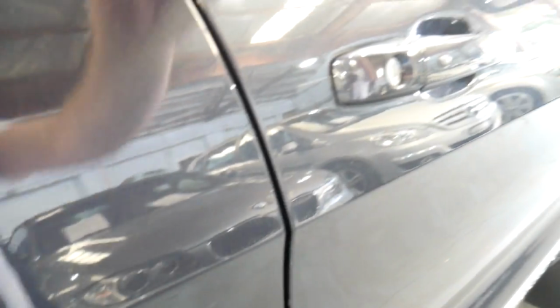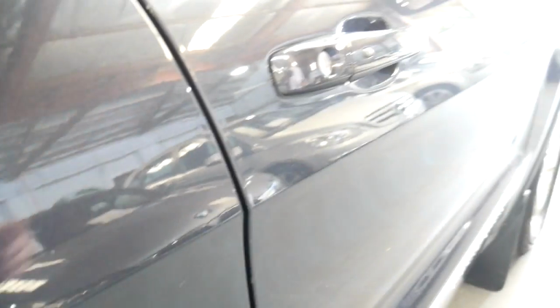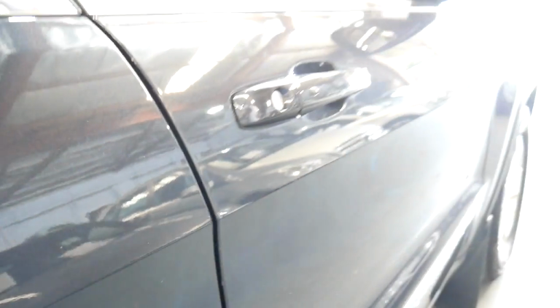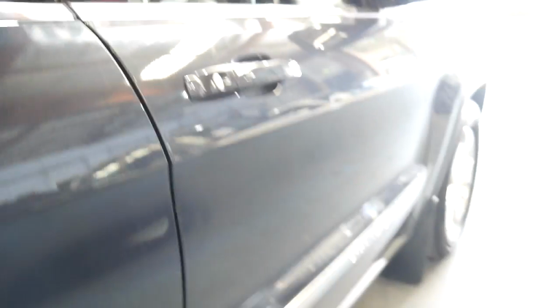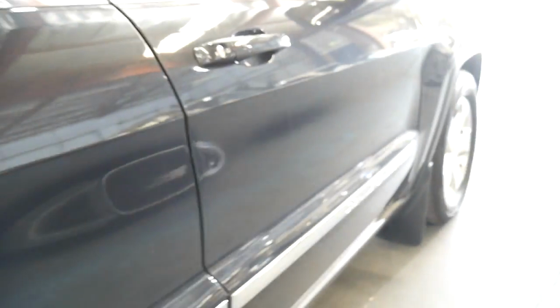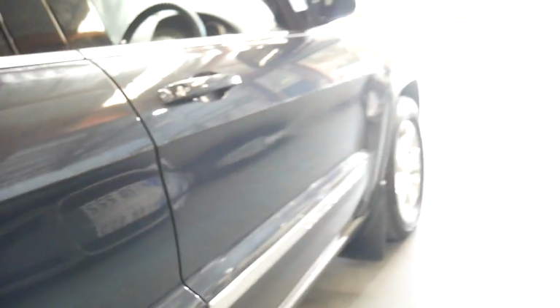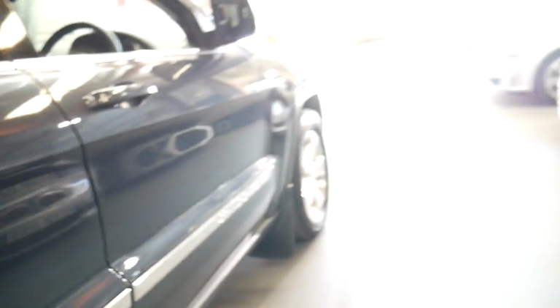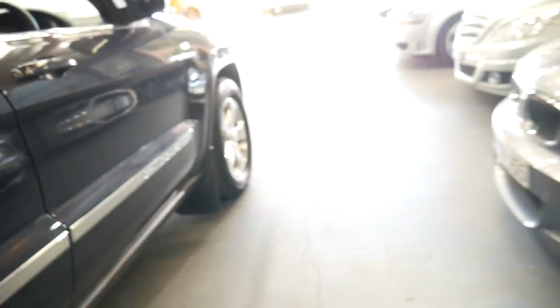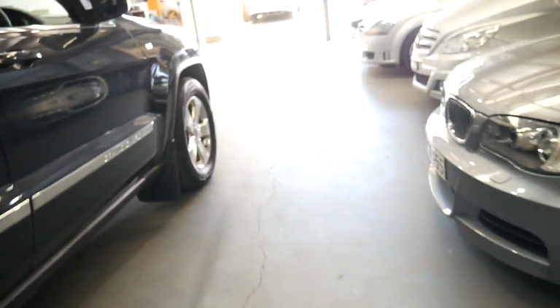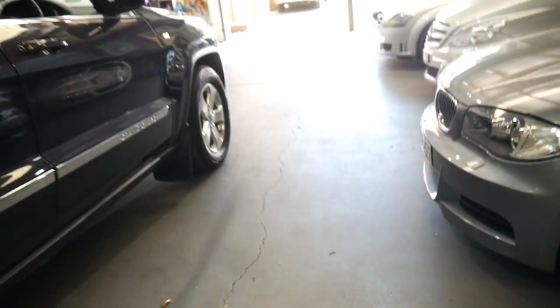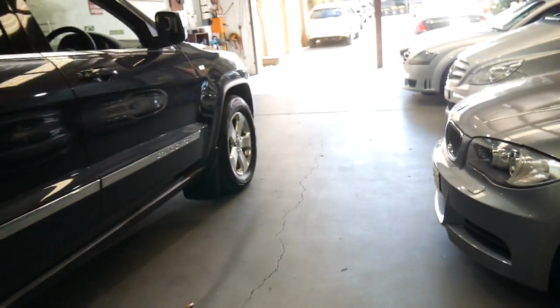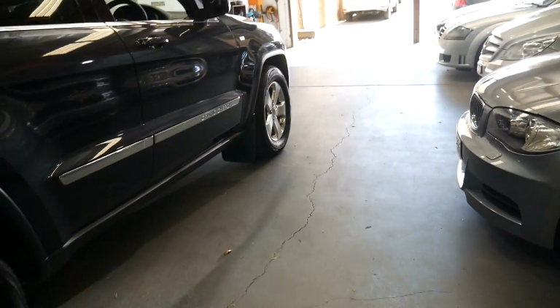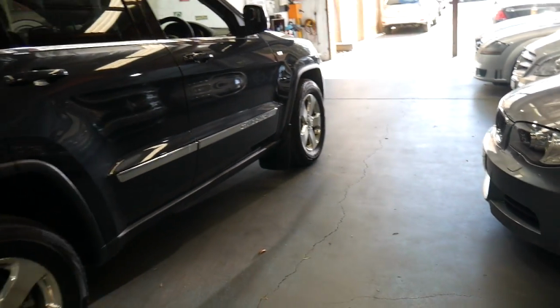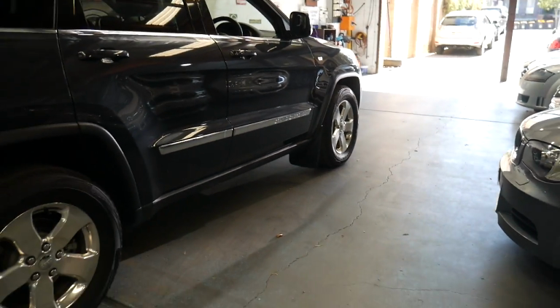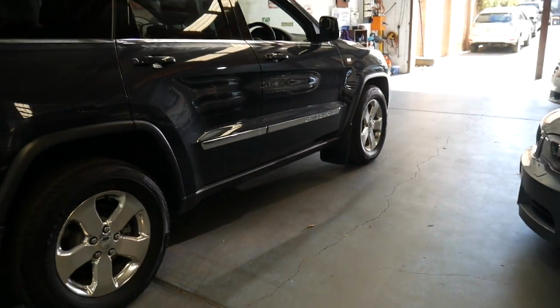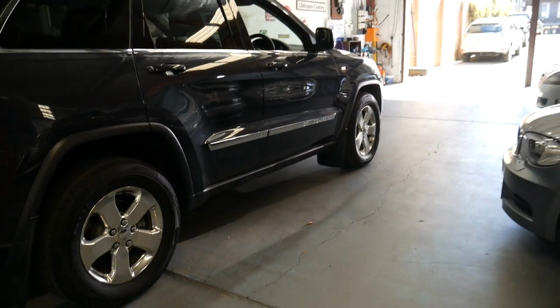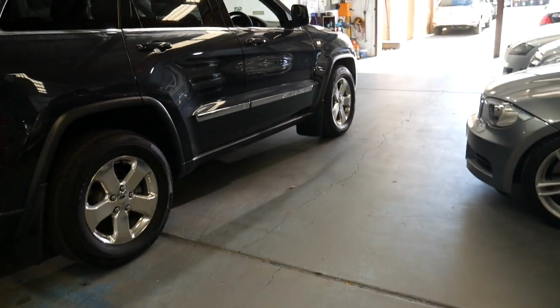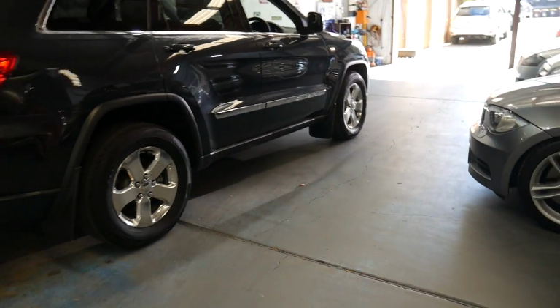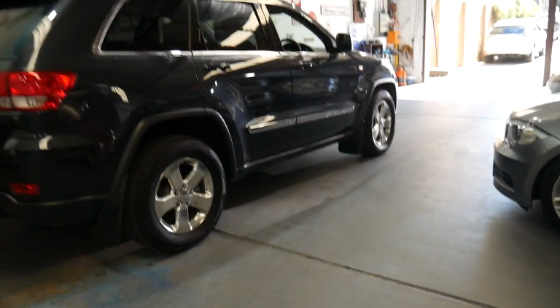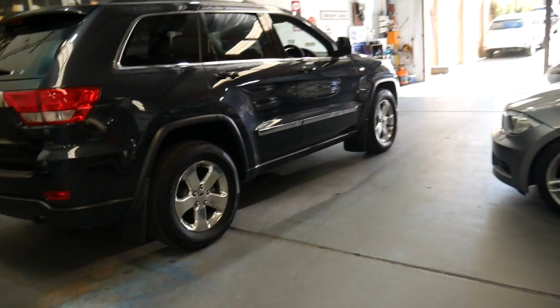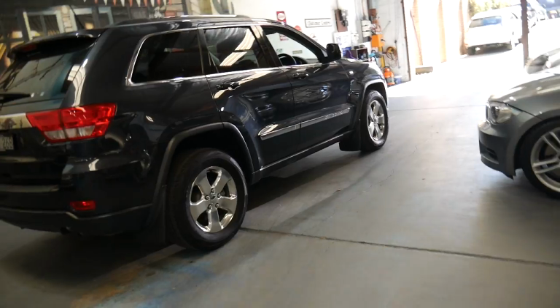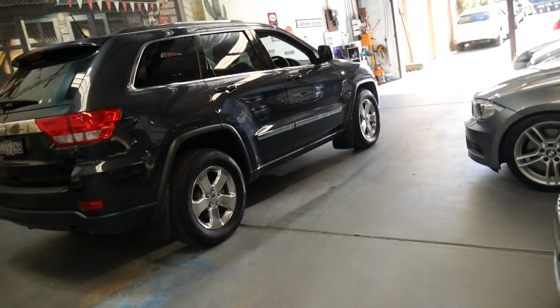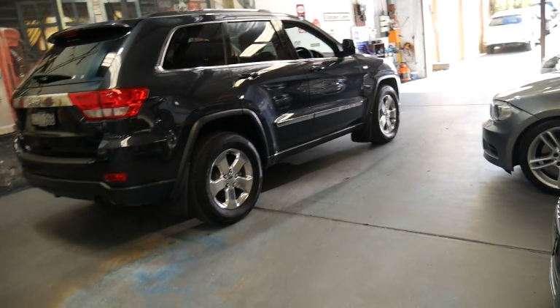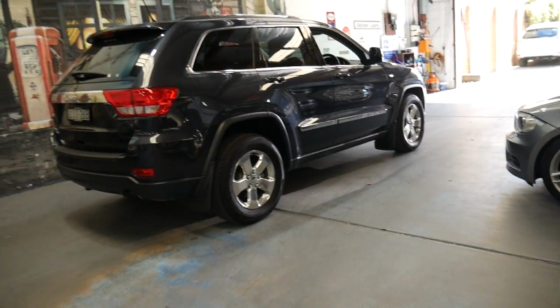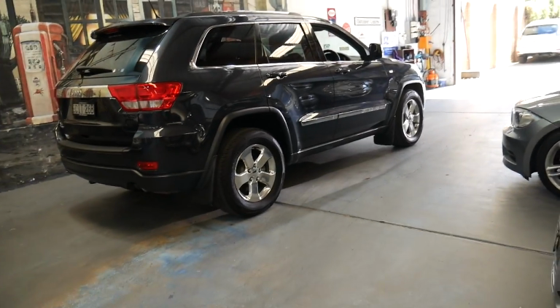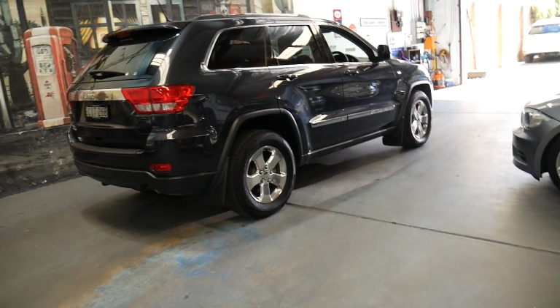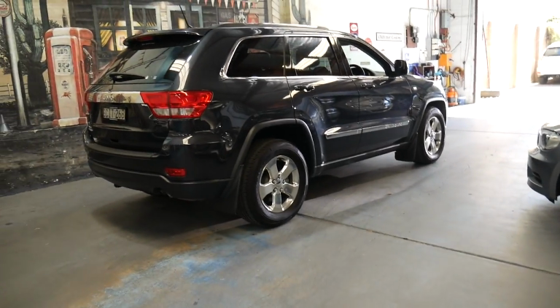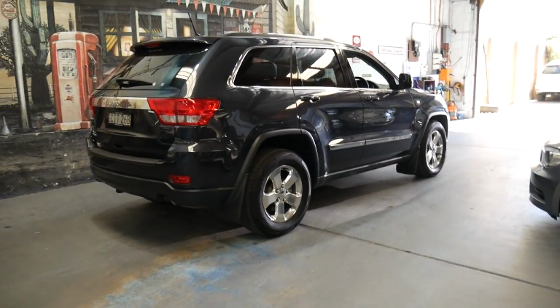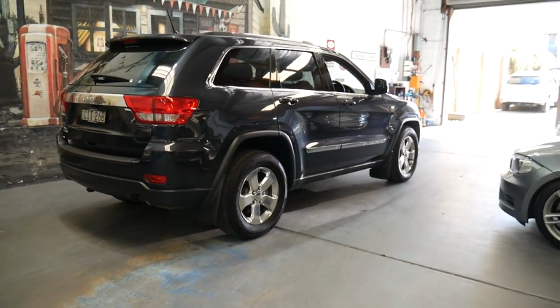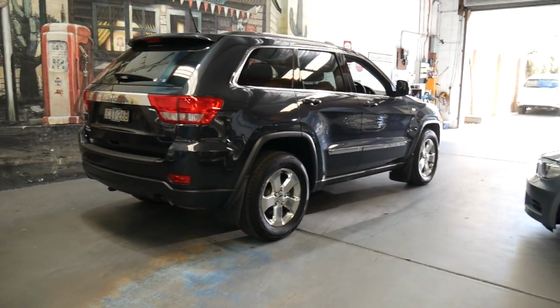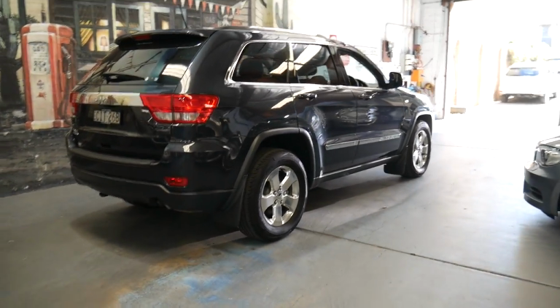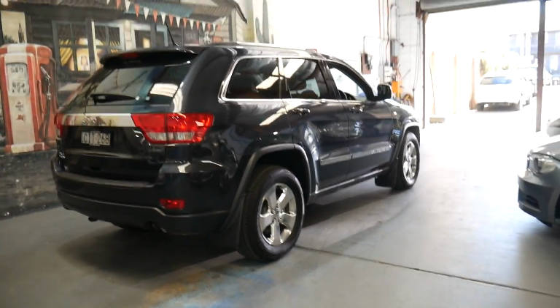It's got tinted windows, and I really do think it's great value for money, especially with just 85,000 kilometres since it was new.